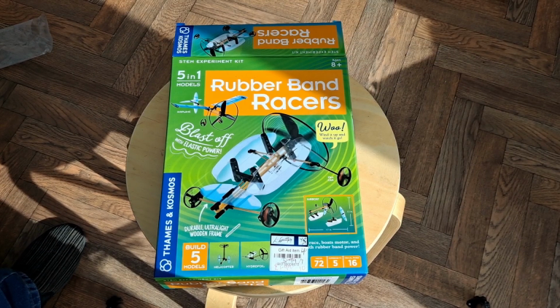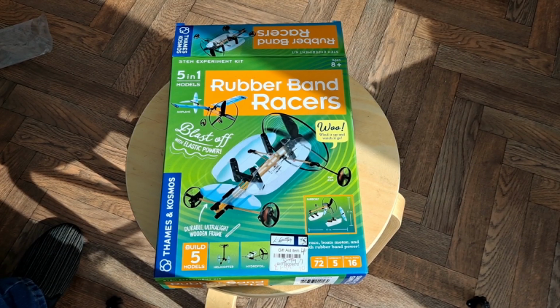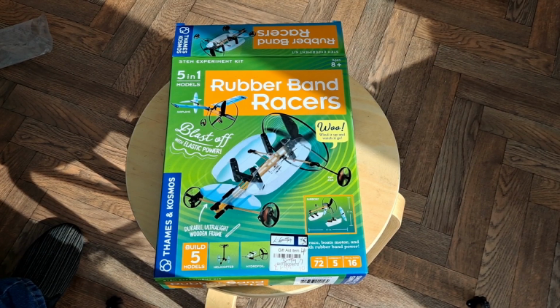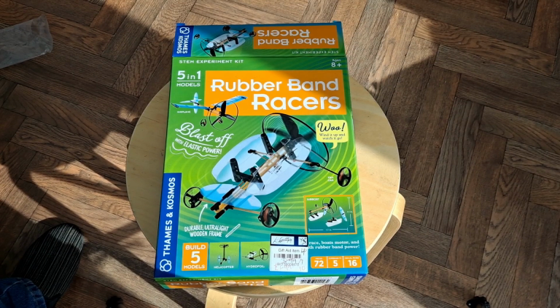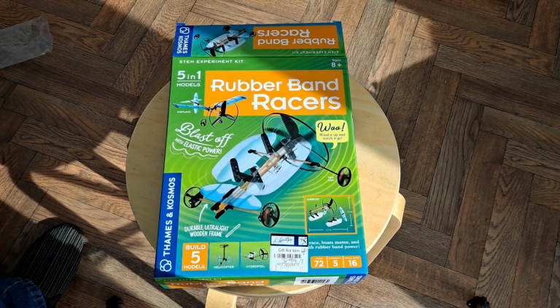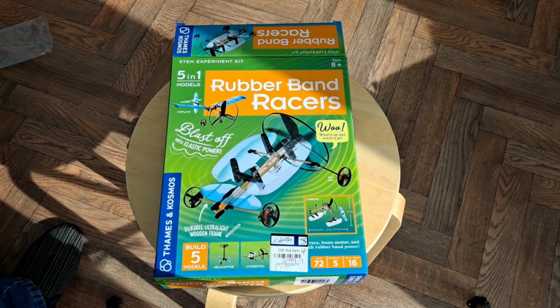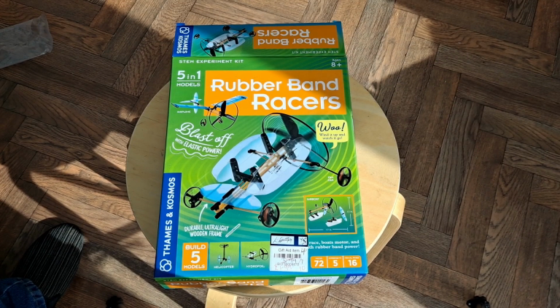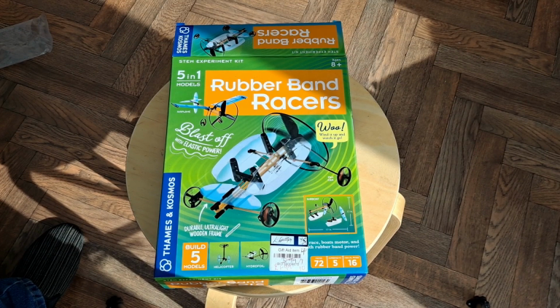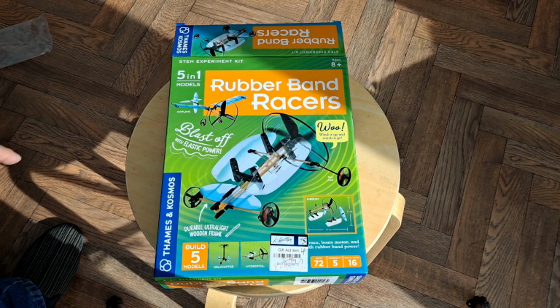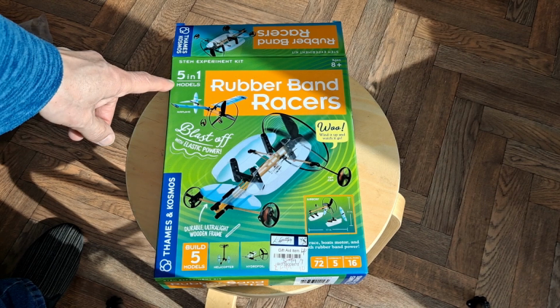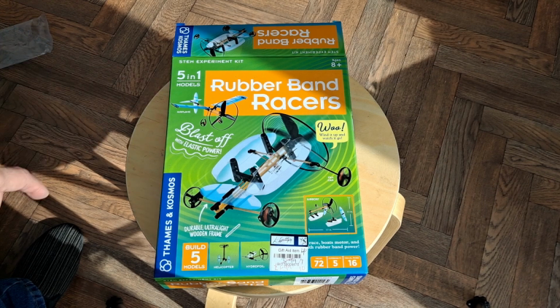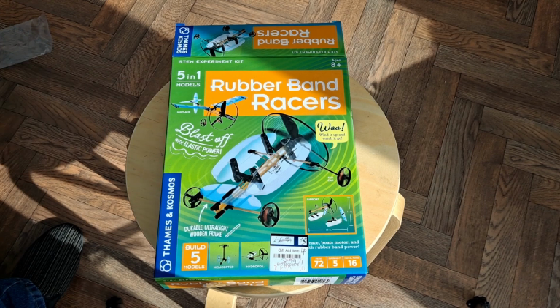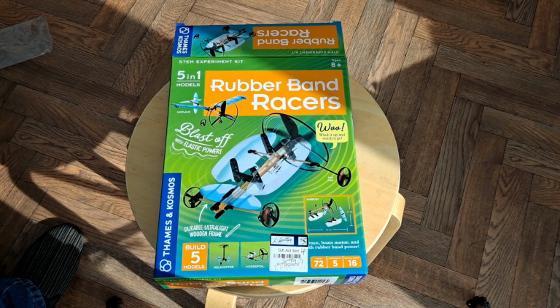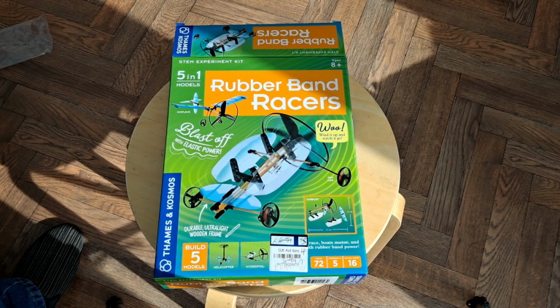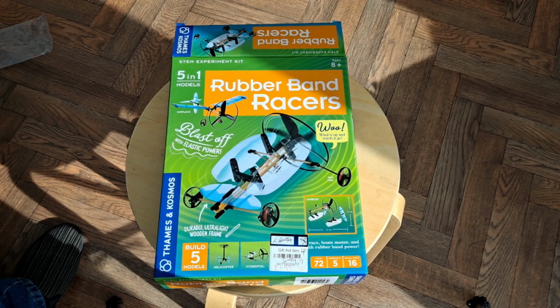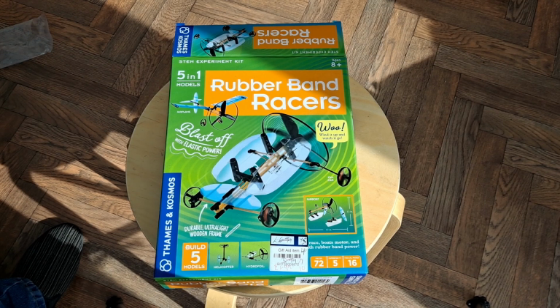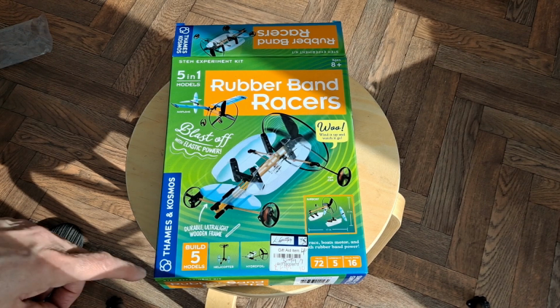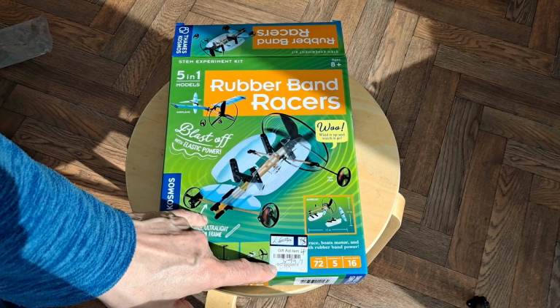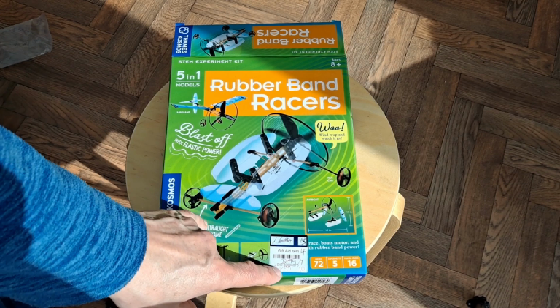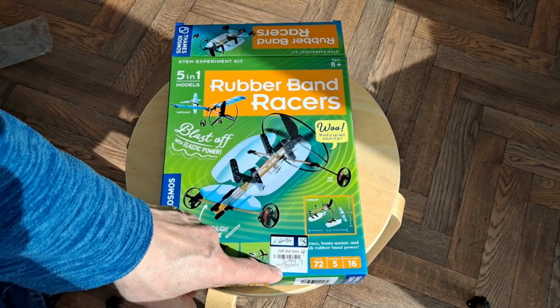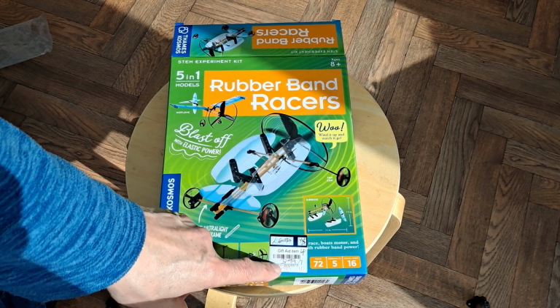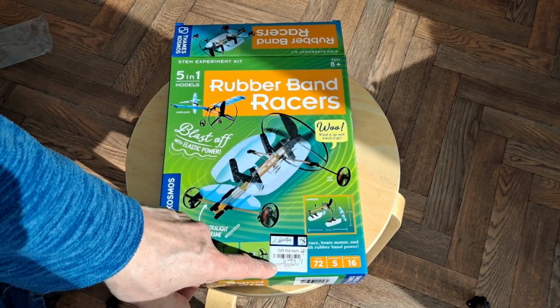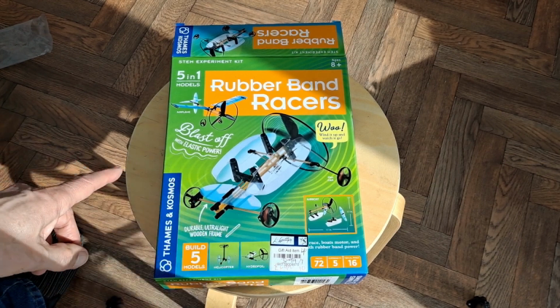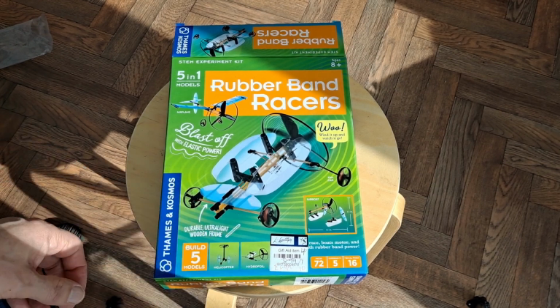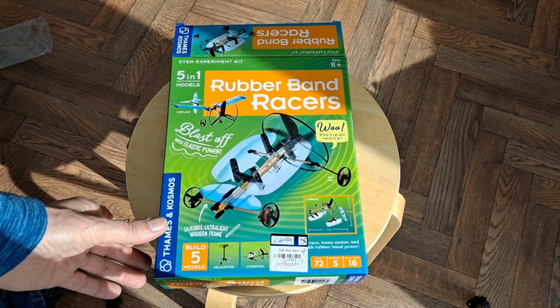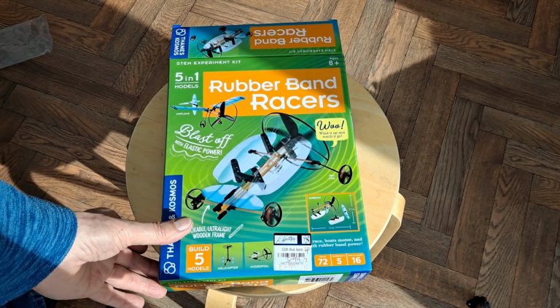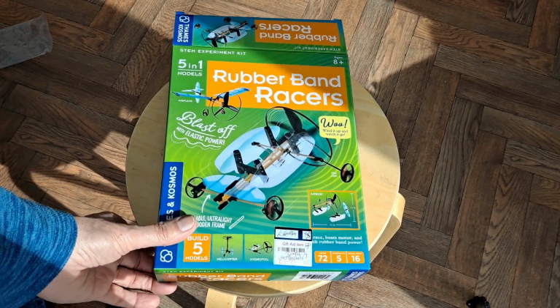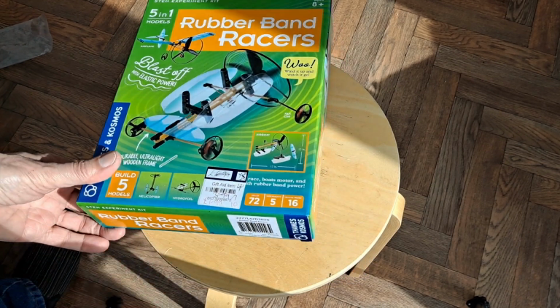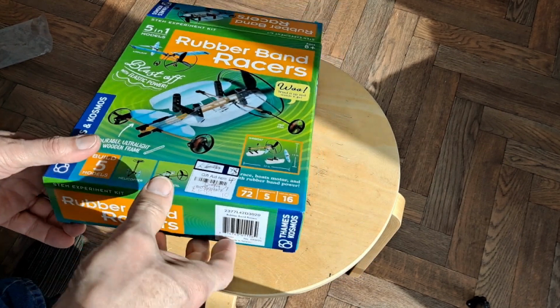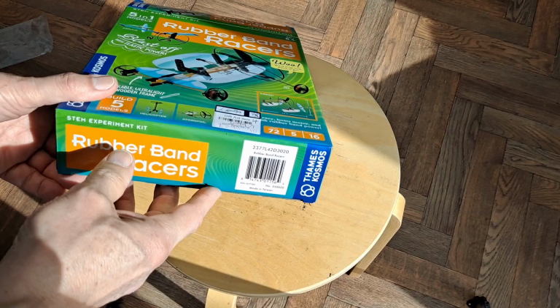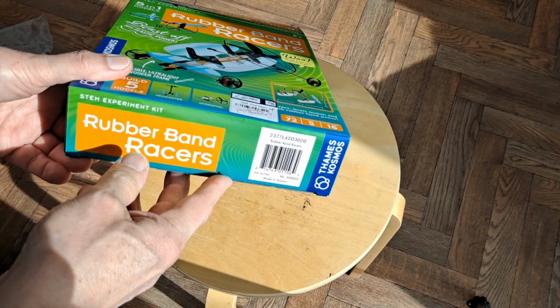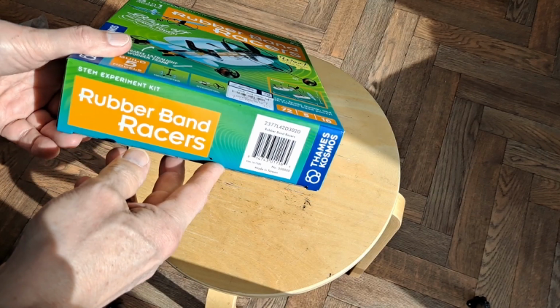Hi guys. Rubber band racers 5-in-1 model kit that I picked up in a charity shop. Cost me £1.99. I've no idea how much they cost normally, and I've no idea how old this kit is.